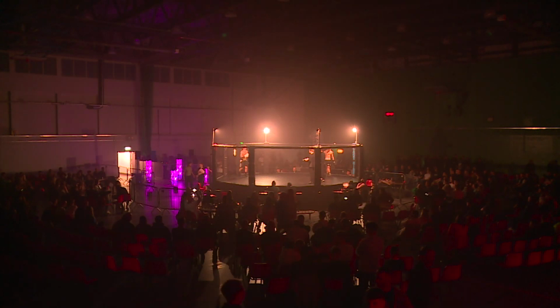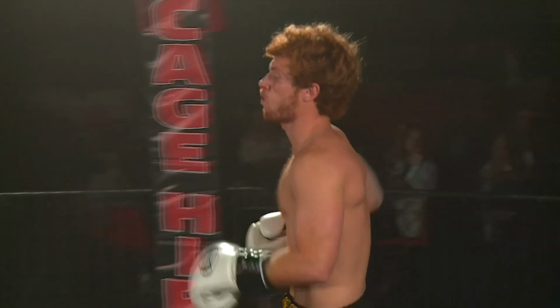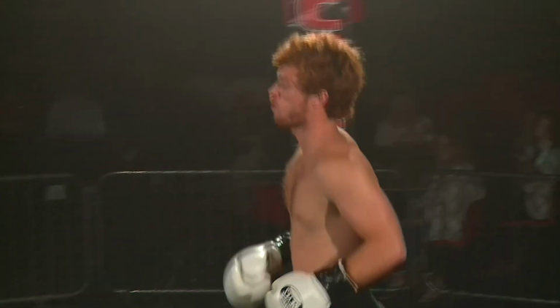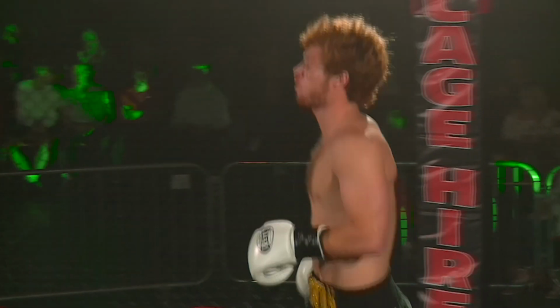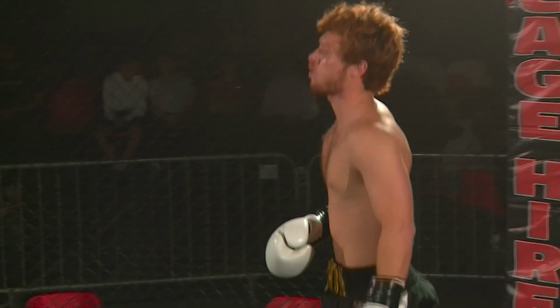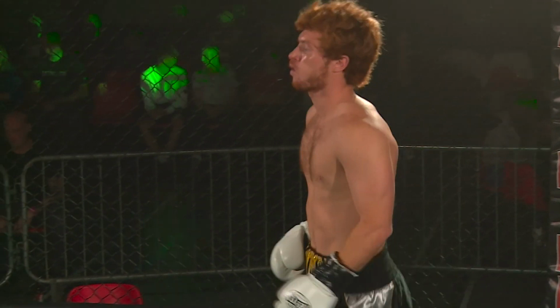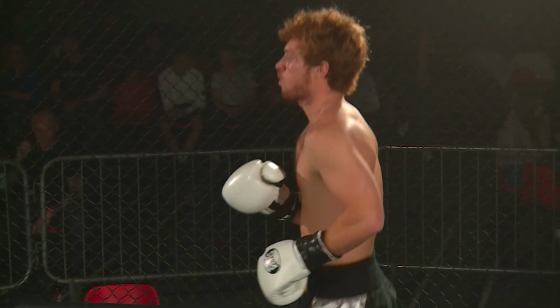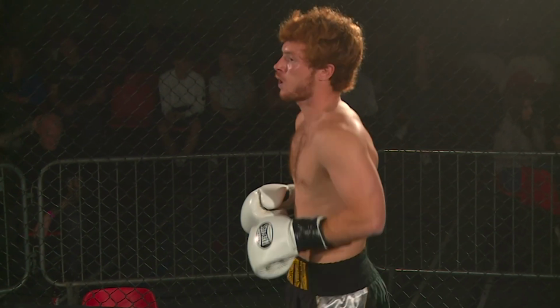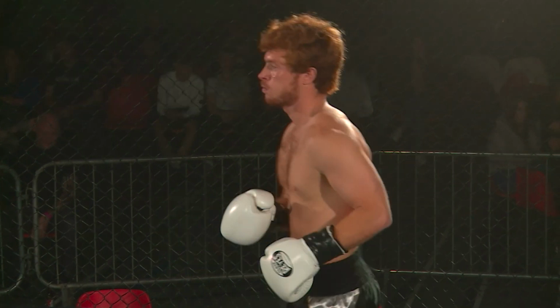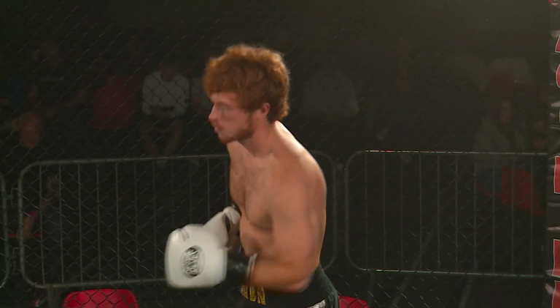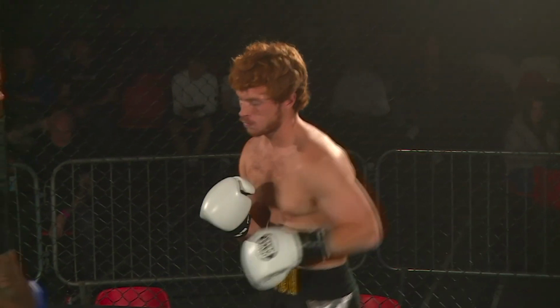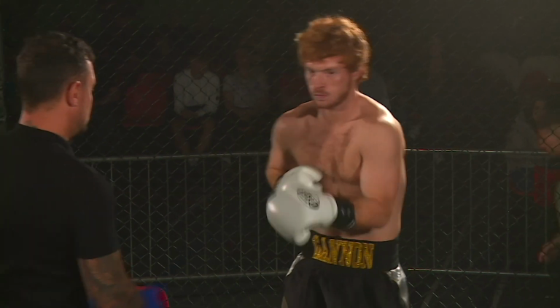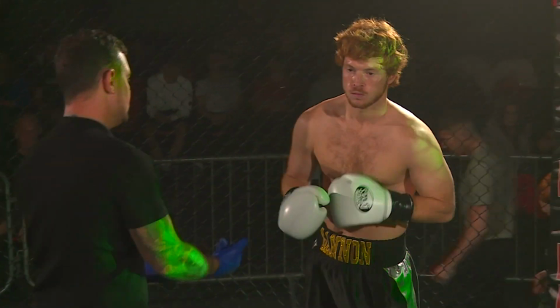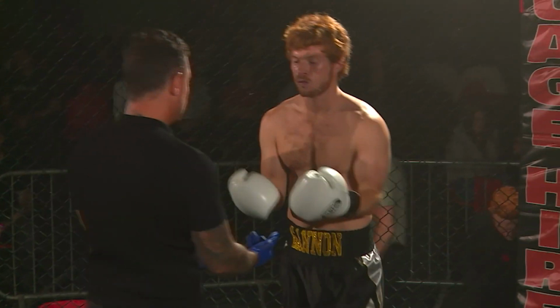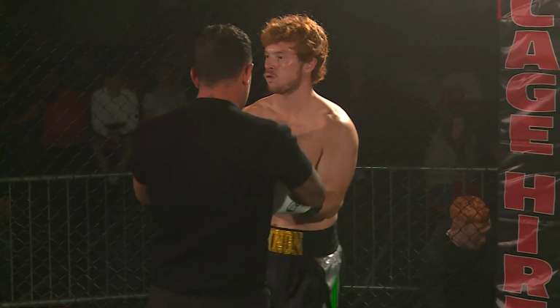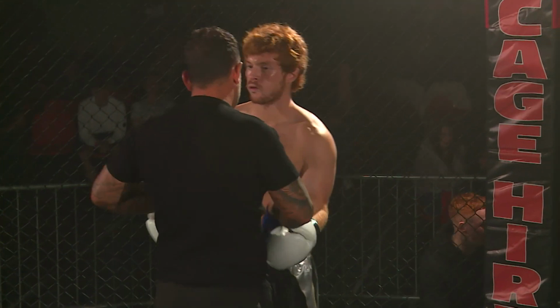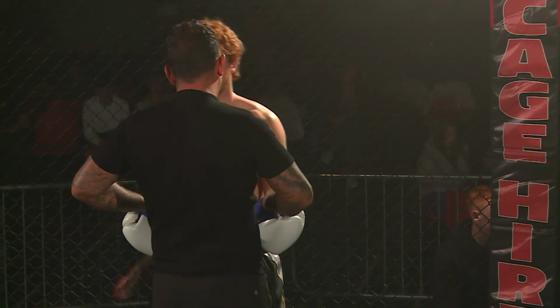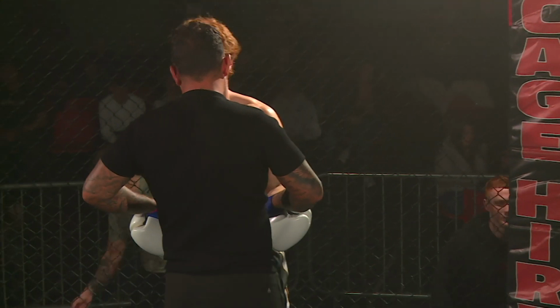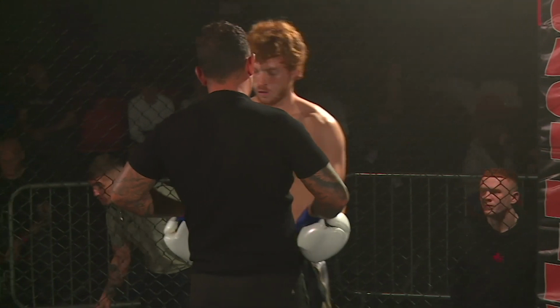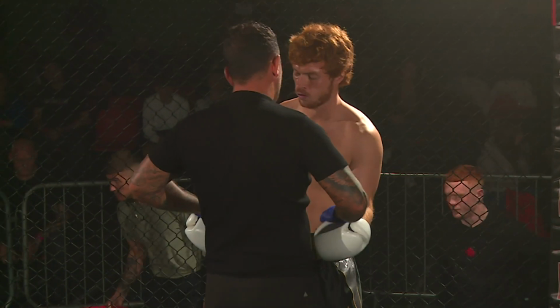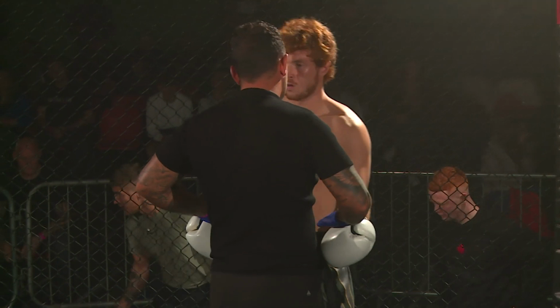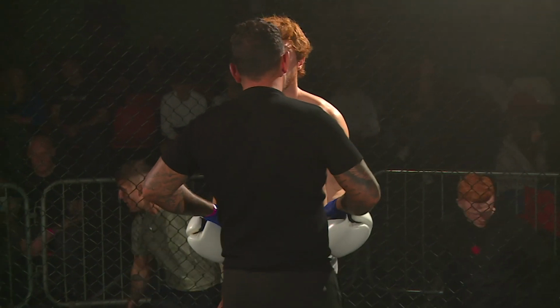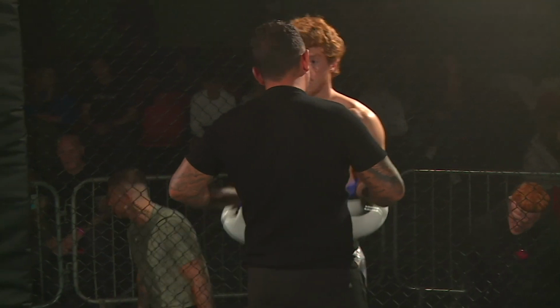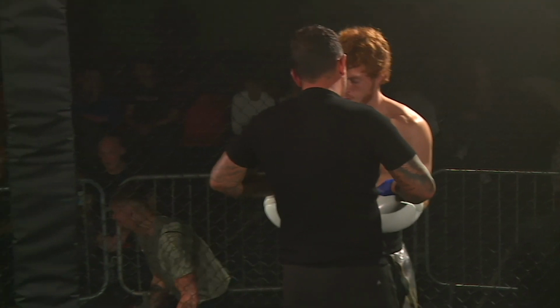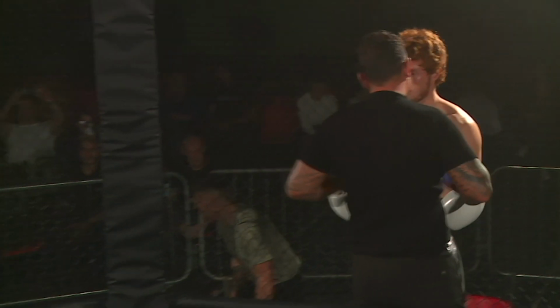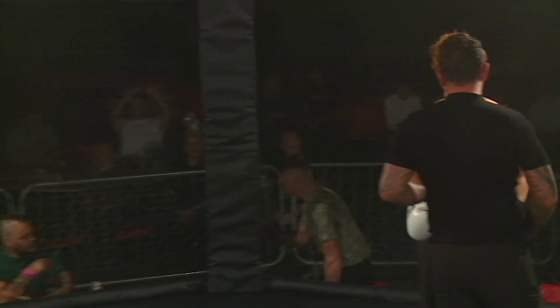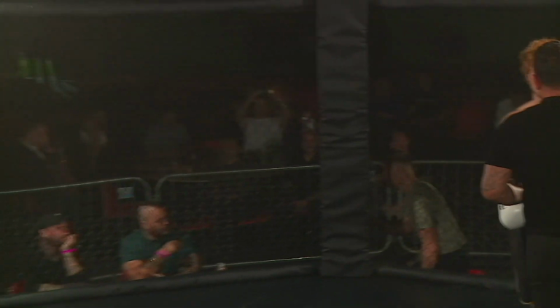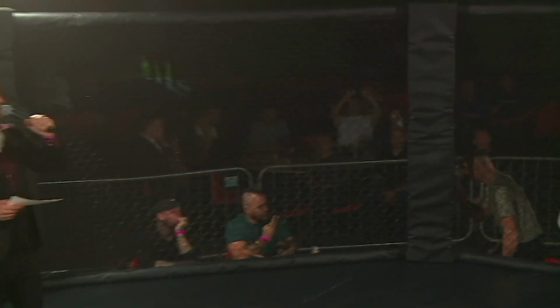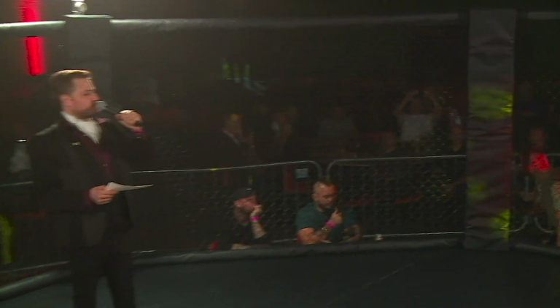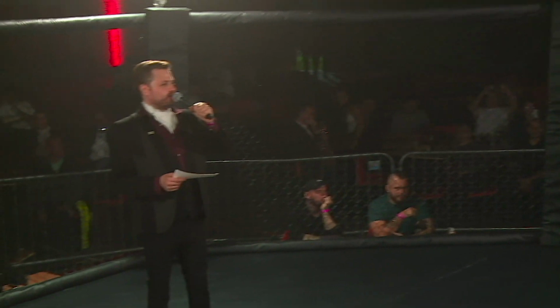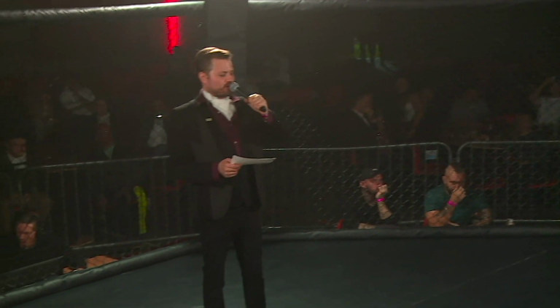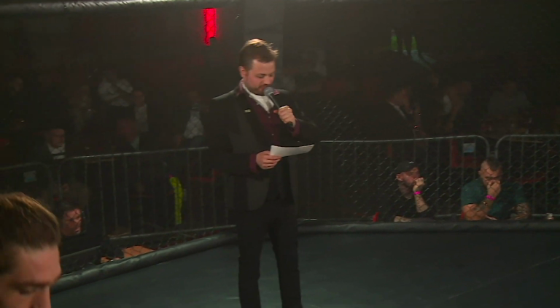There we are then Dave, for the second bout of the night, it's a slight change round in the card. This is now a boxing bout, three two-minute rounds between Hayden Sheriff and Josh Gannon.